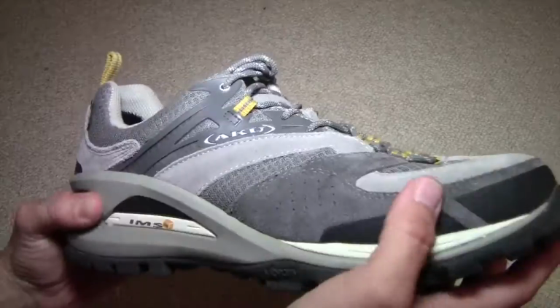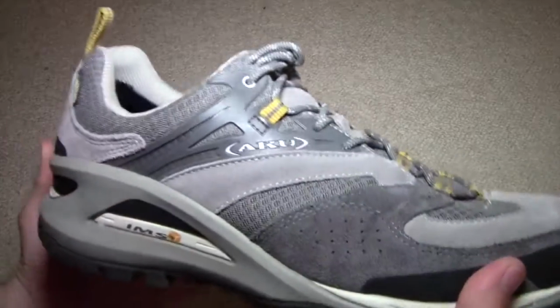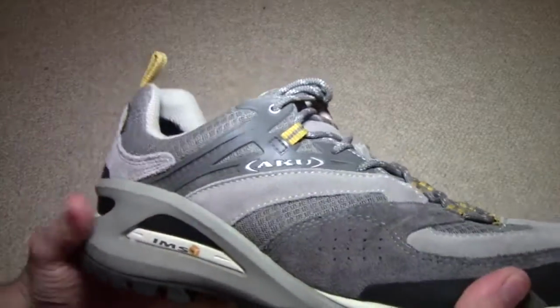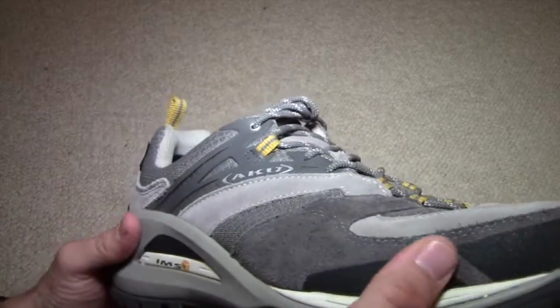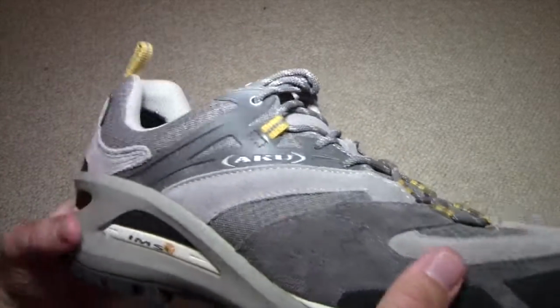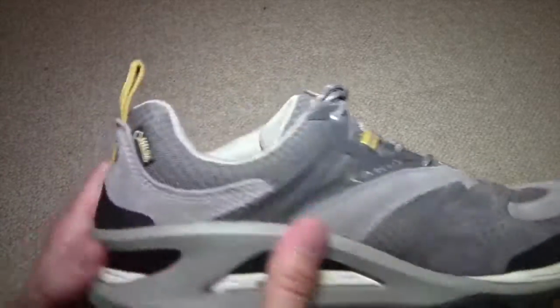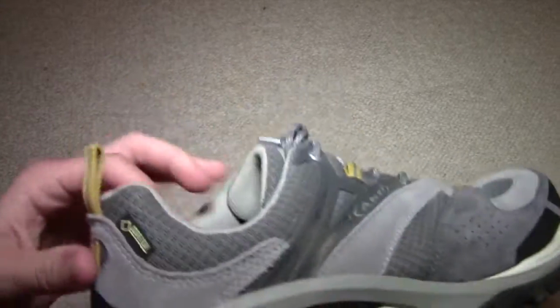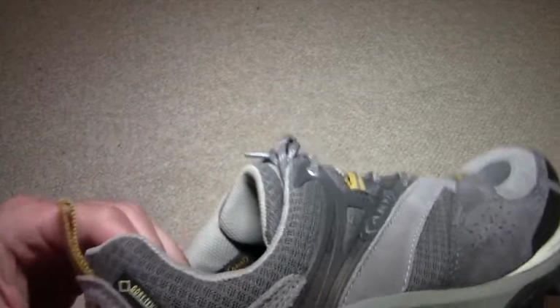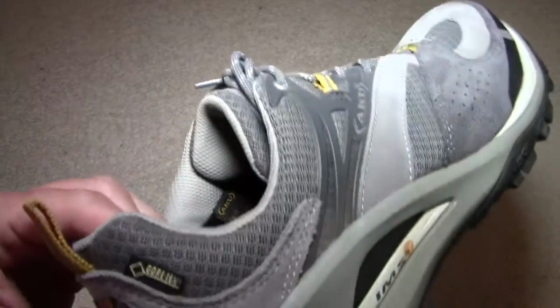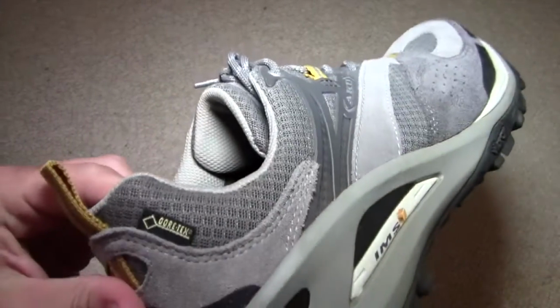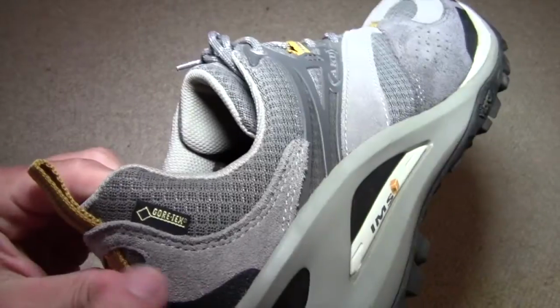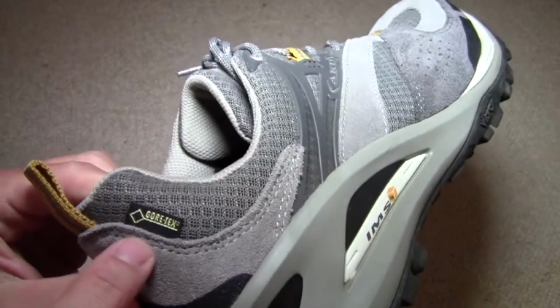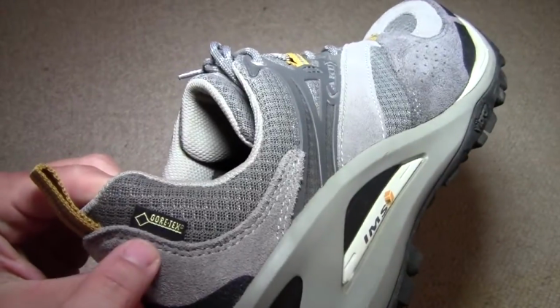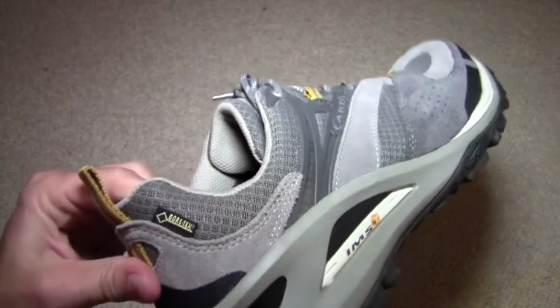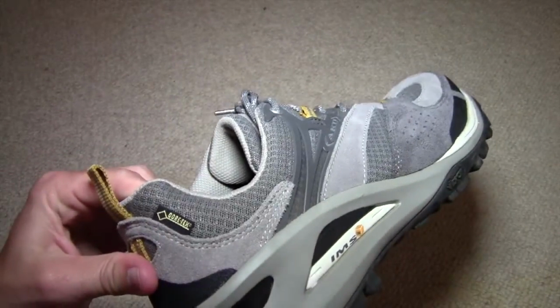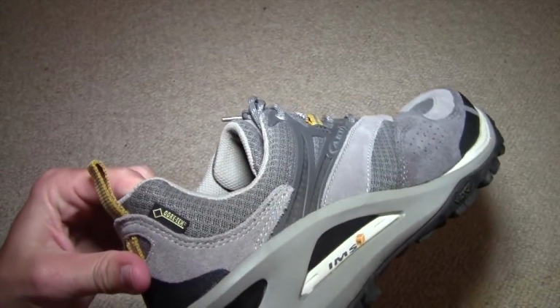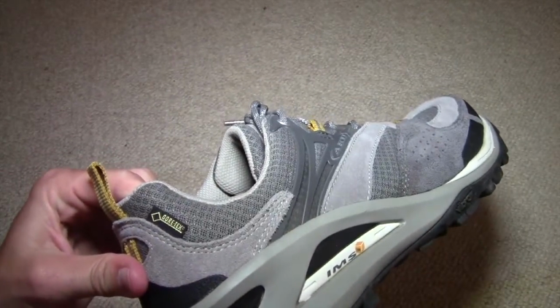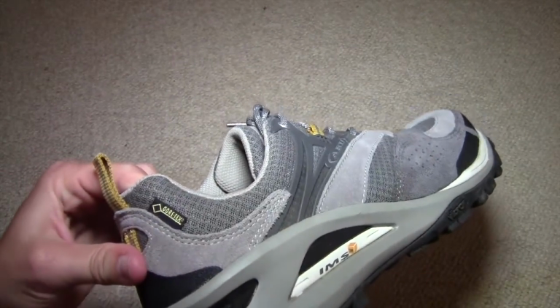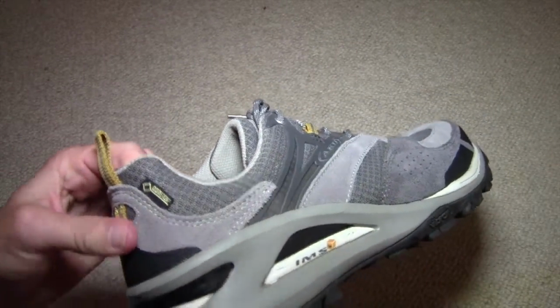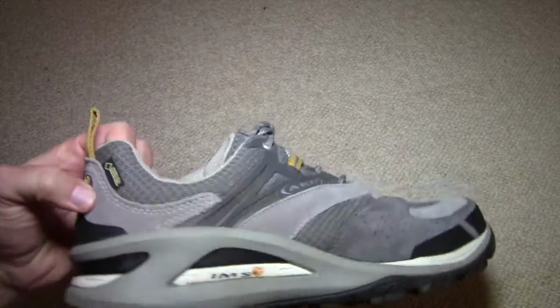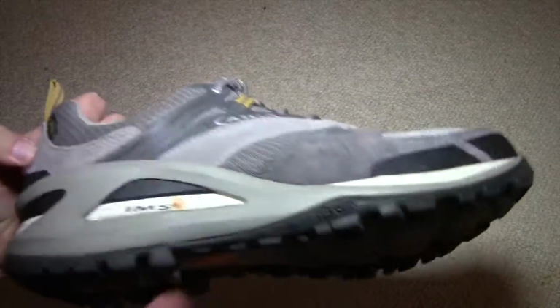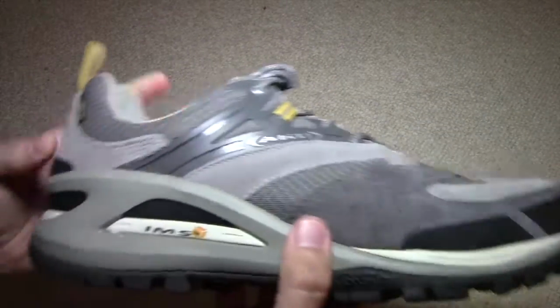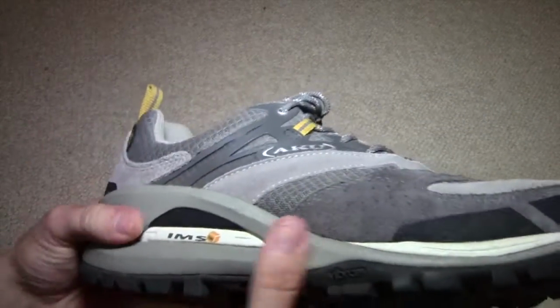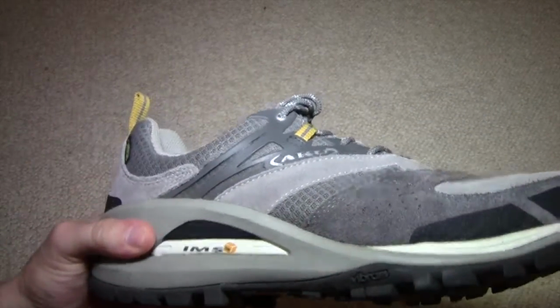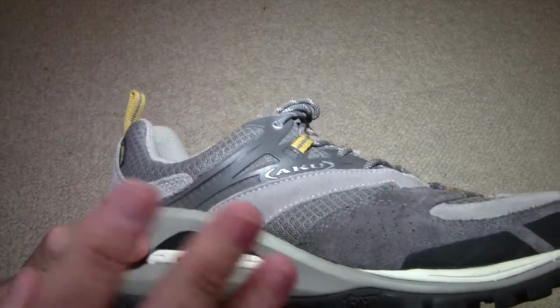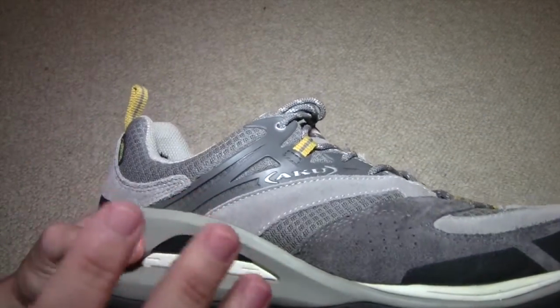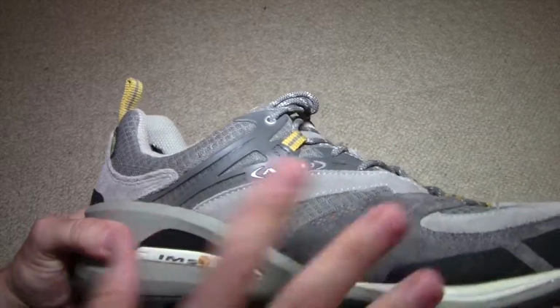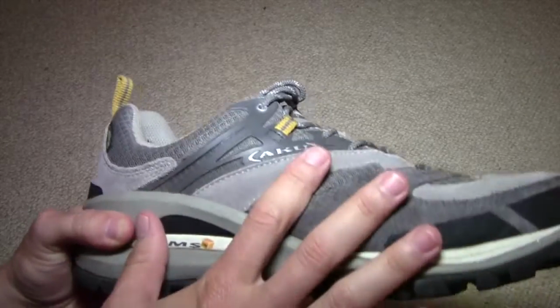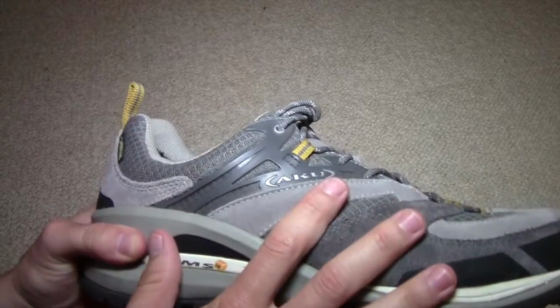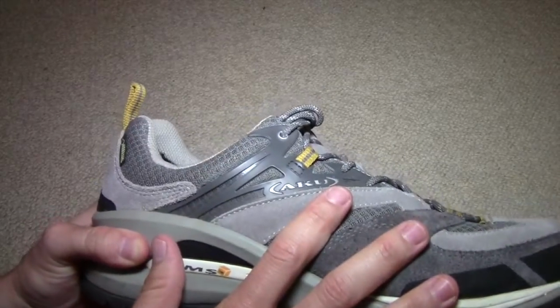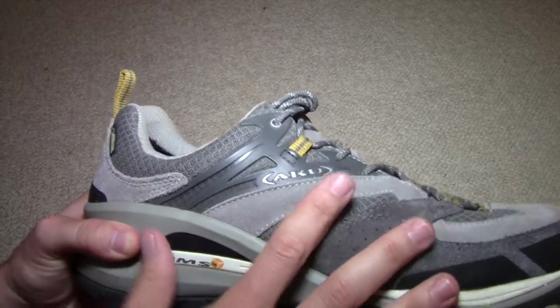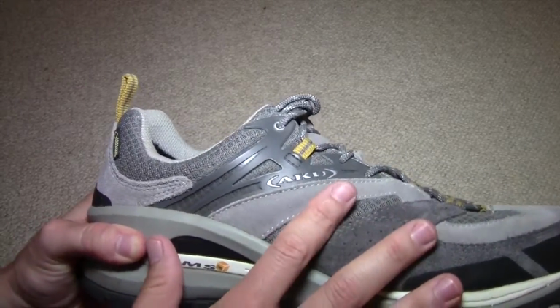So the Fast Alpina GTX does have Gore-Tex right there, so it is waterproof. I will be doing a follow-up review on that. It is available in gray and green.